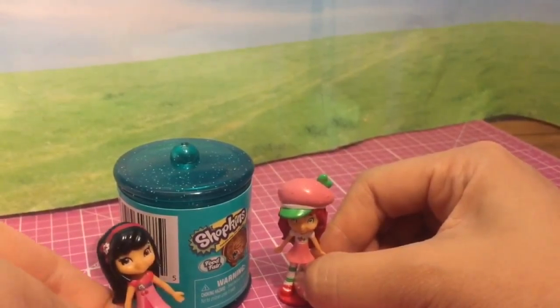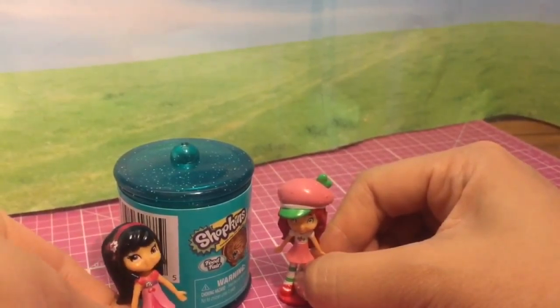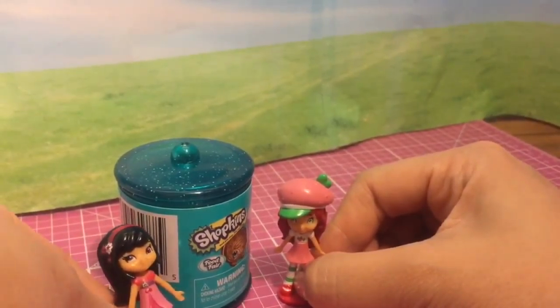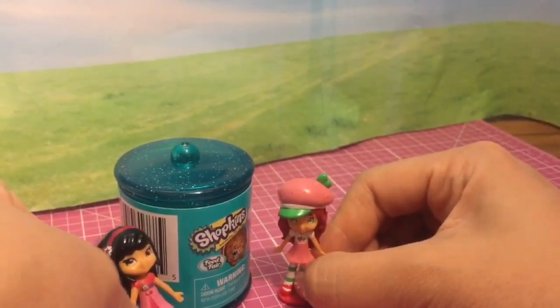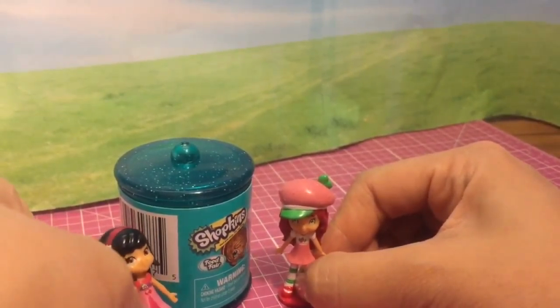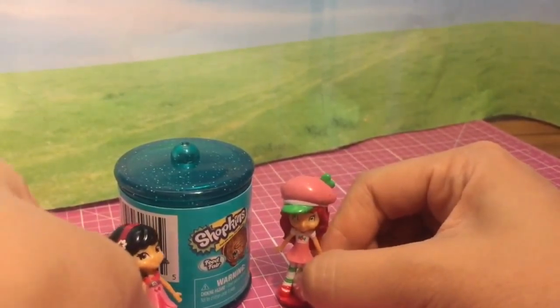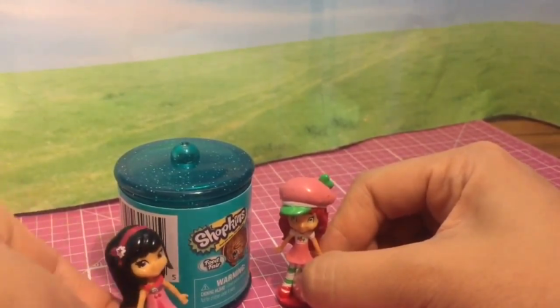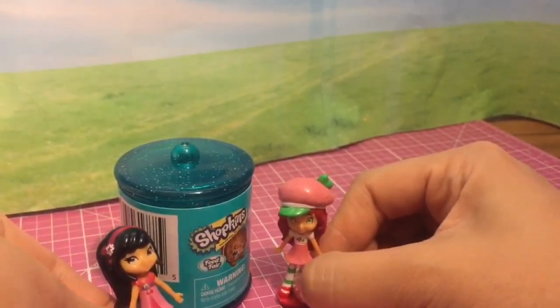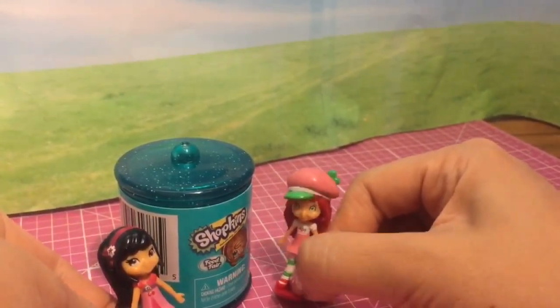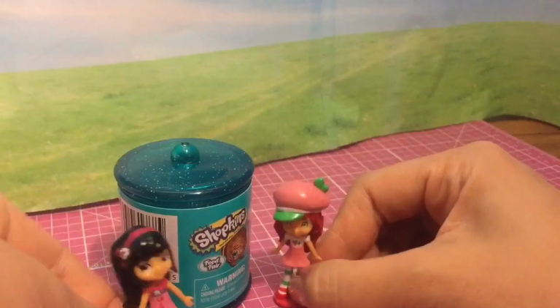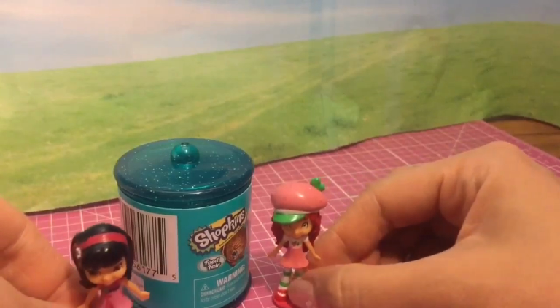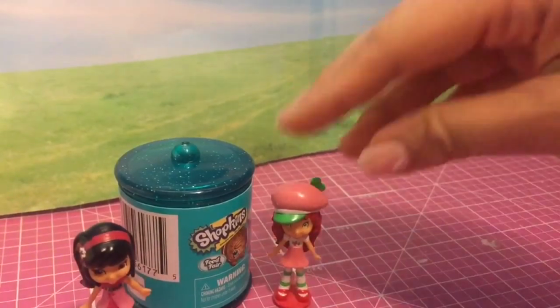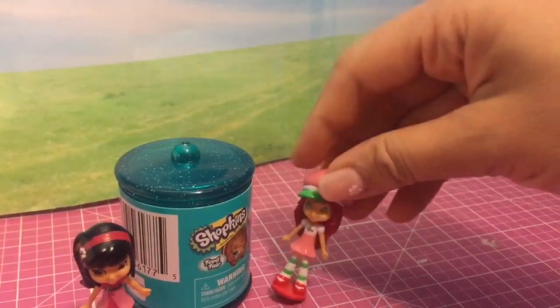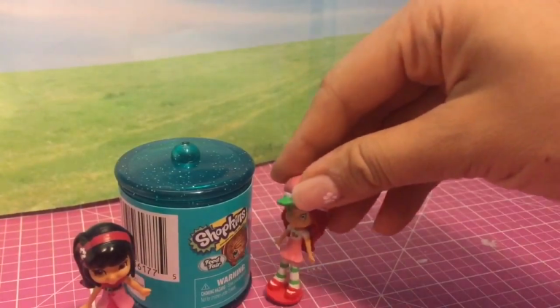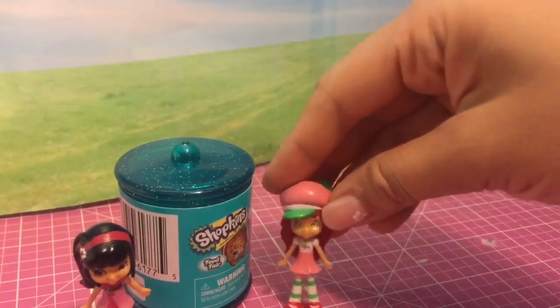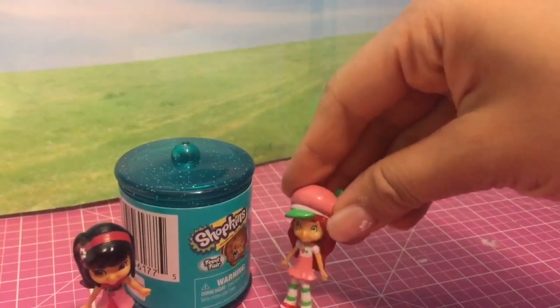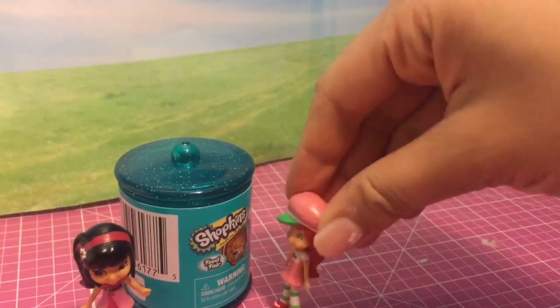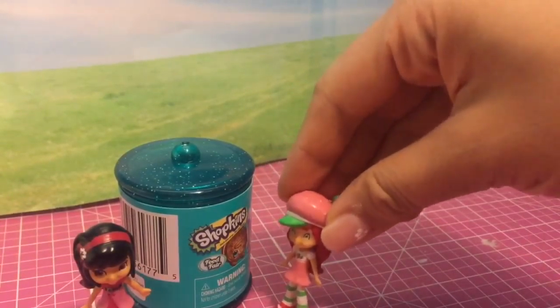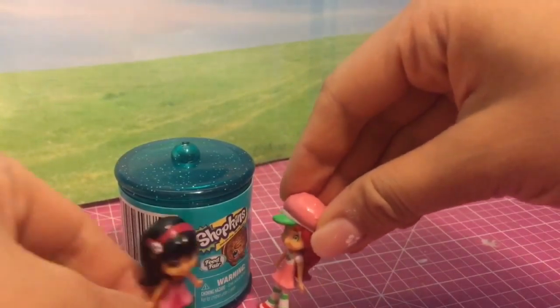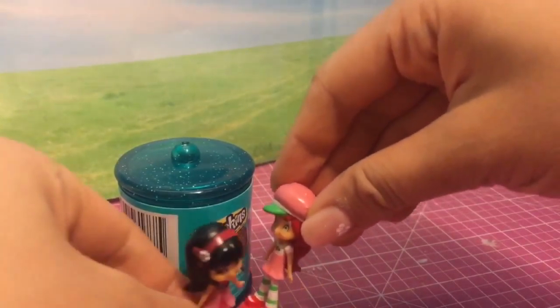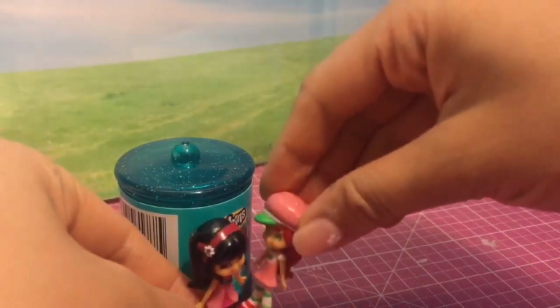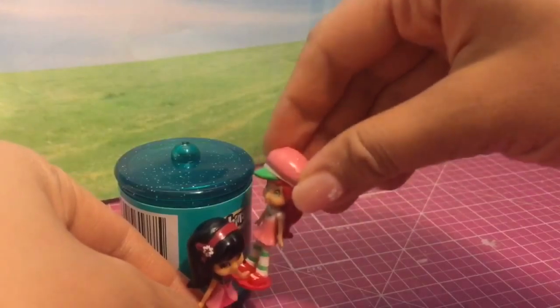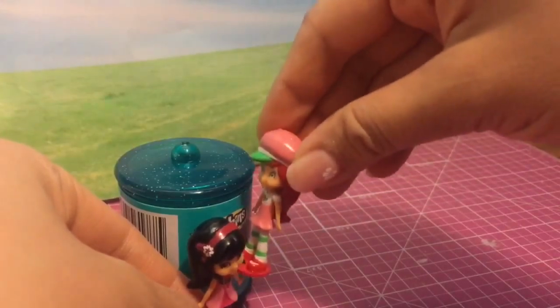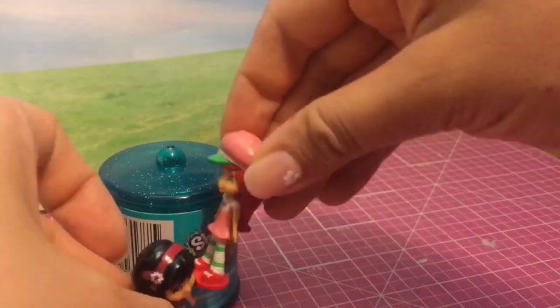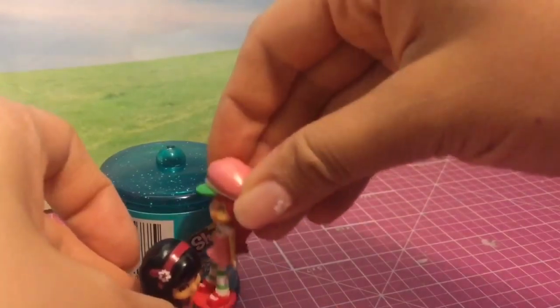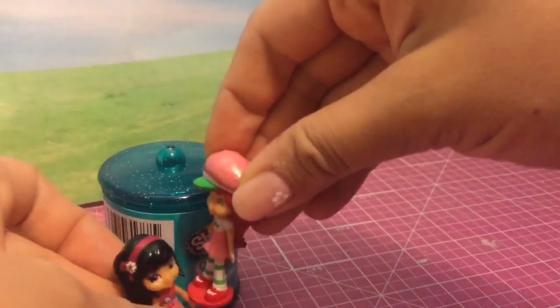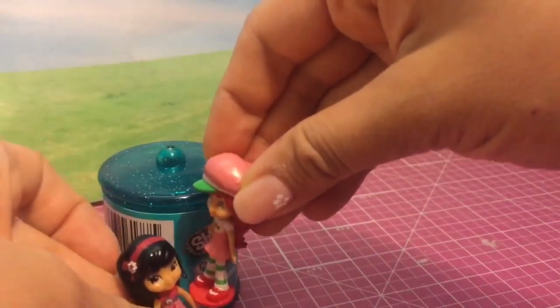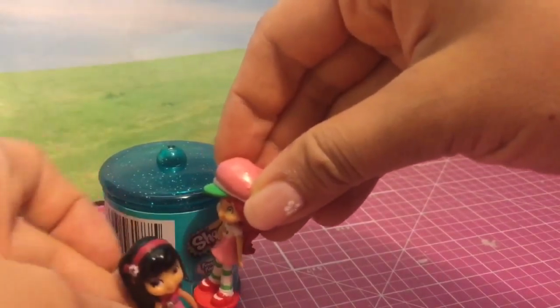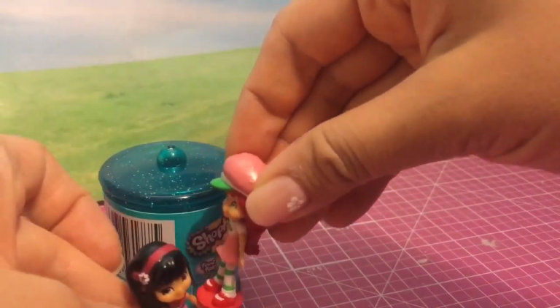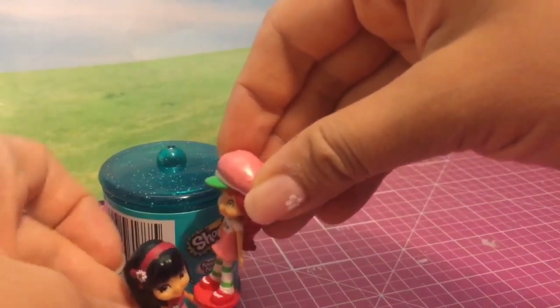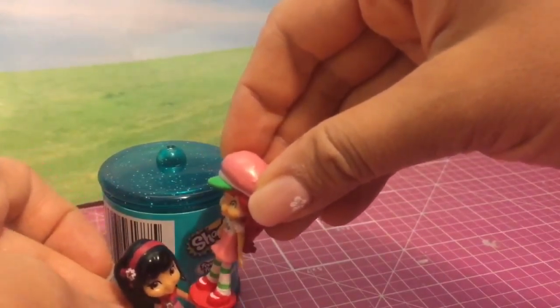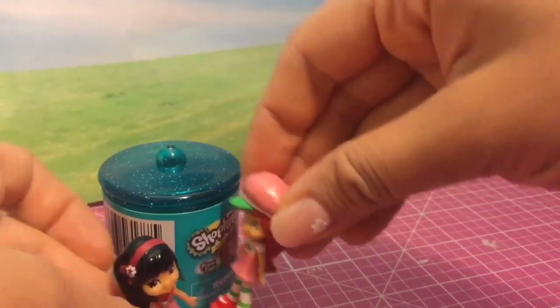Hey Strawberry, what's going on? I'm hungry and I was just looking for a cookie inside the cookie jar. Can you help me up? Sure, I'll give you a boost. Oh my gosh, Strawberry, you're so heavy. Here, let's go get some other help.